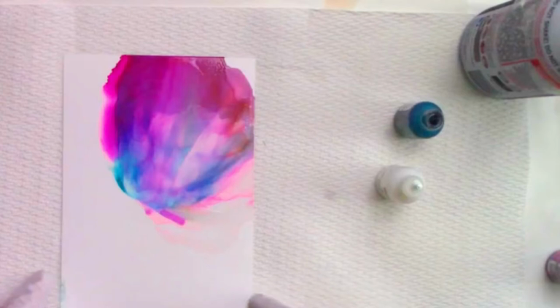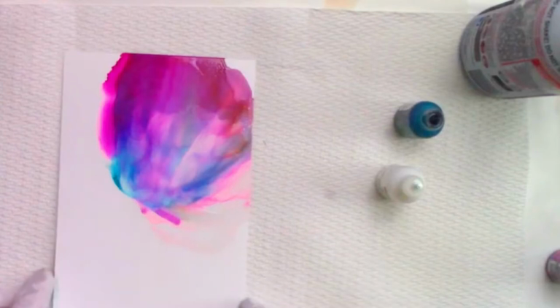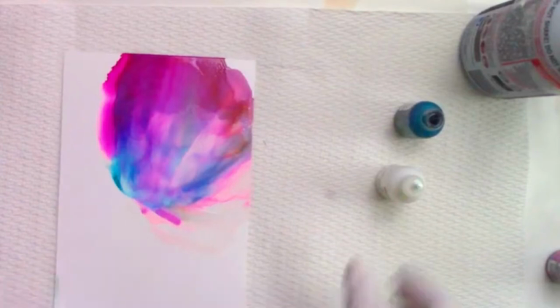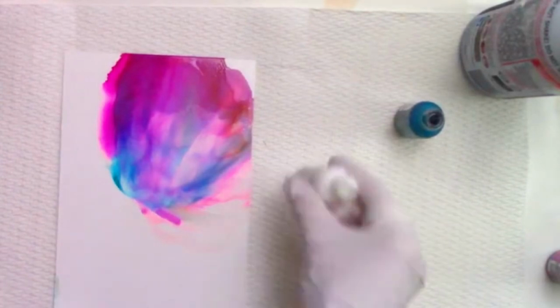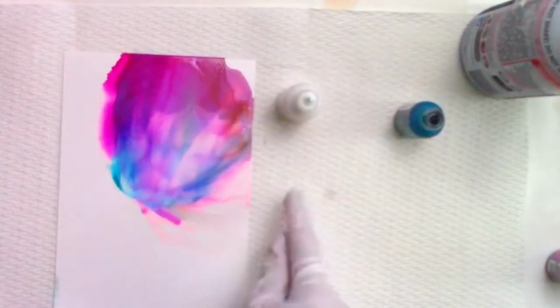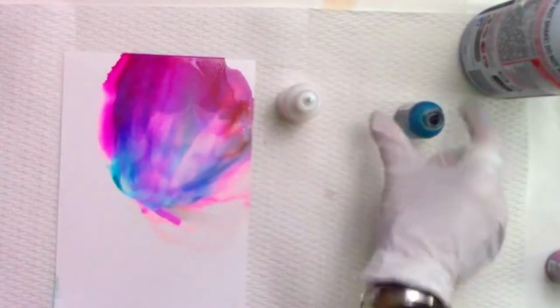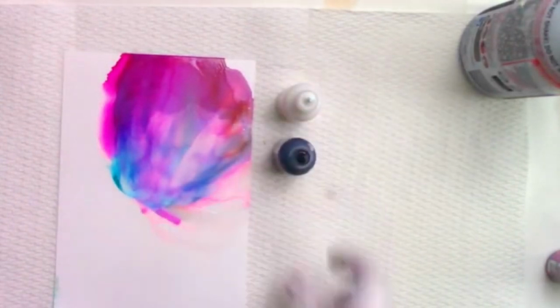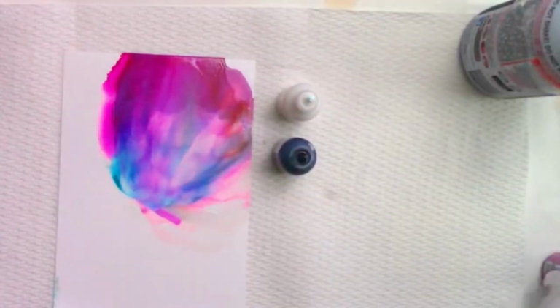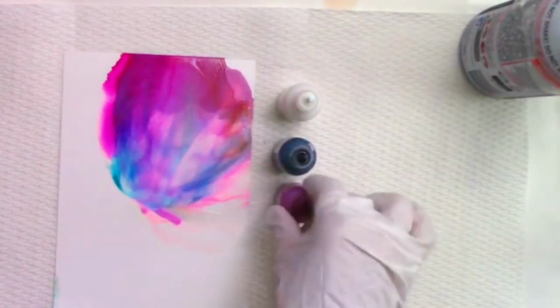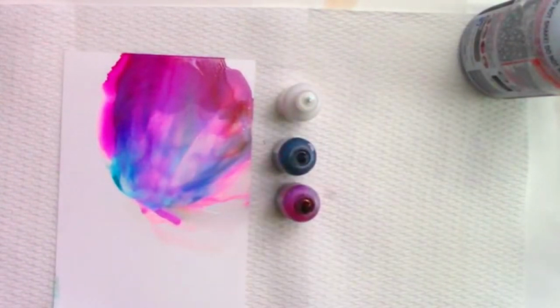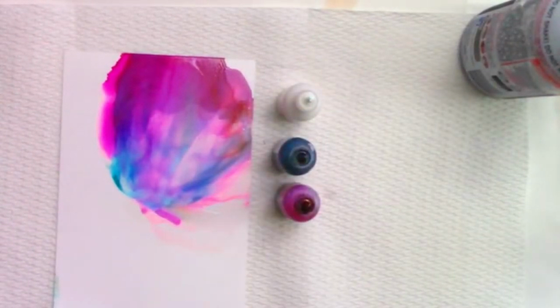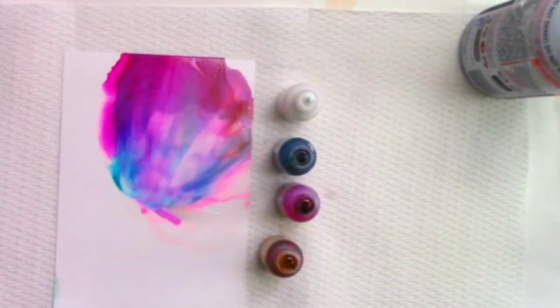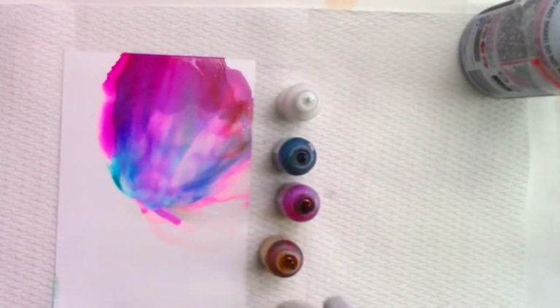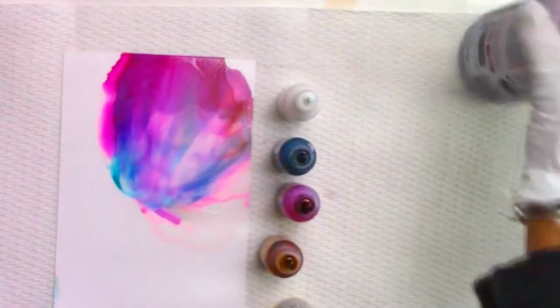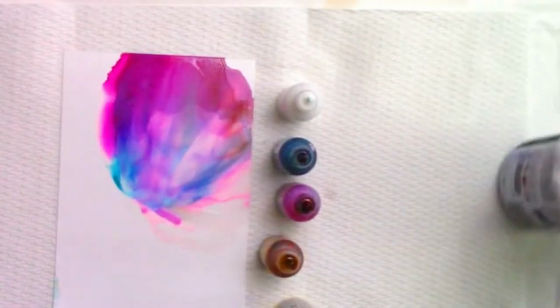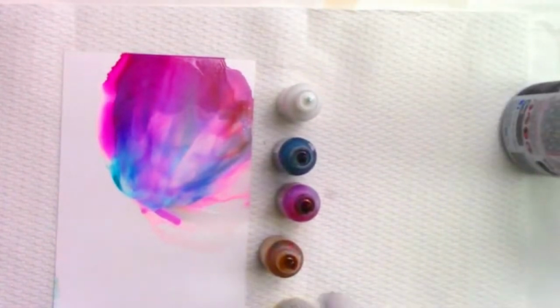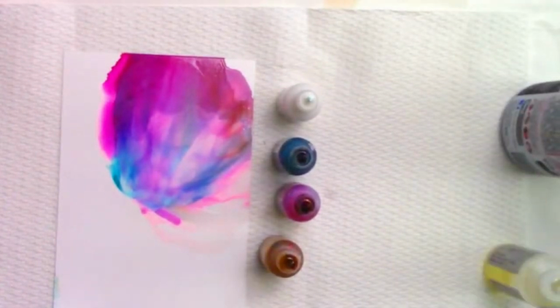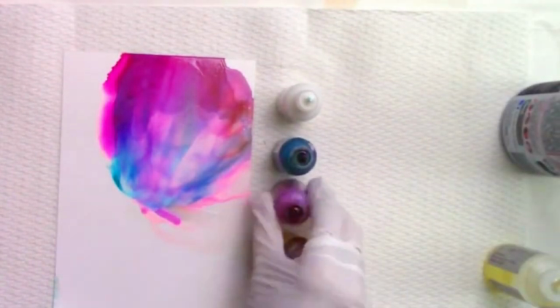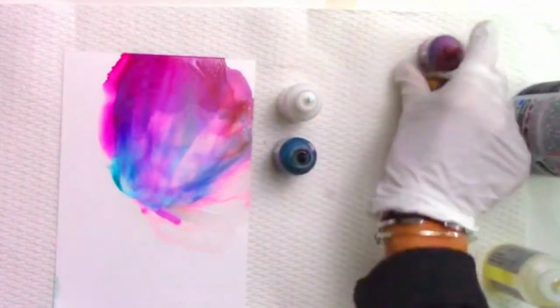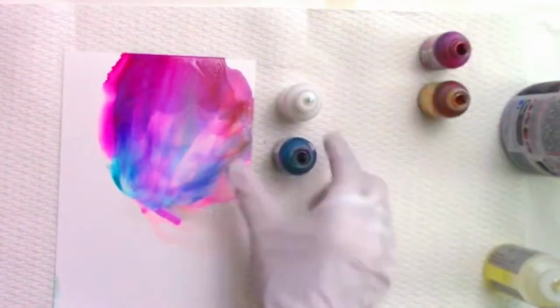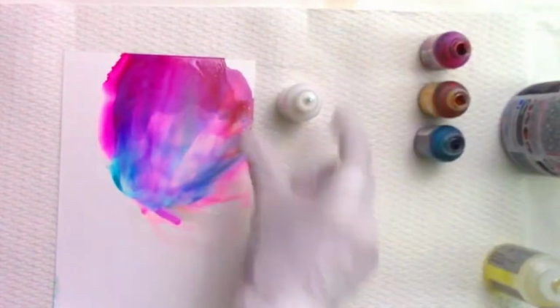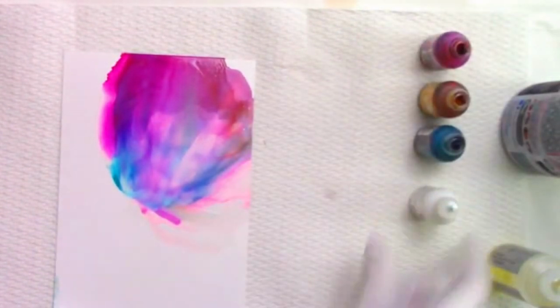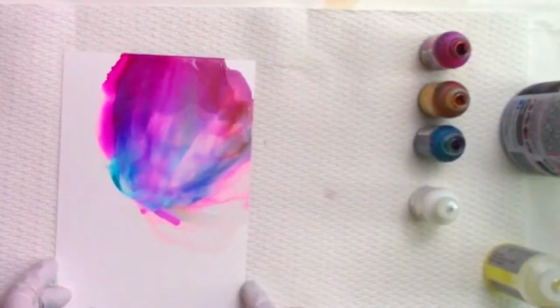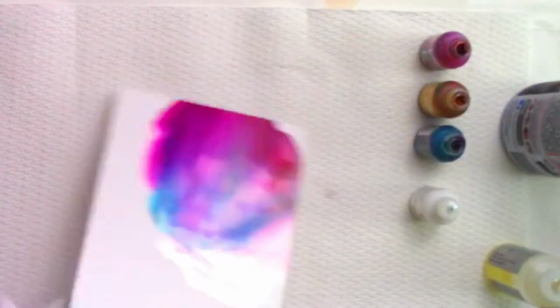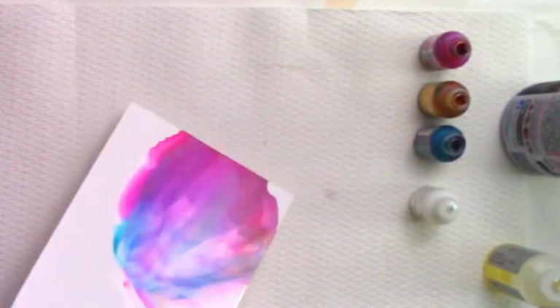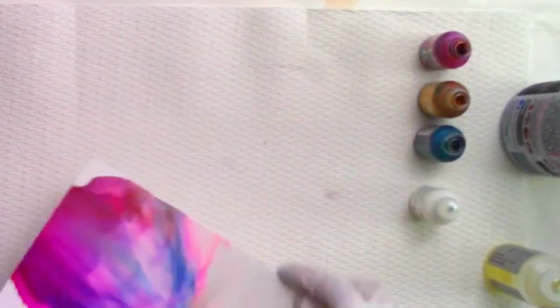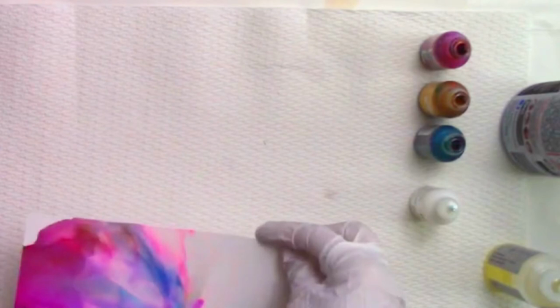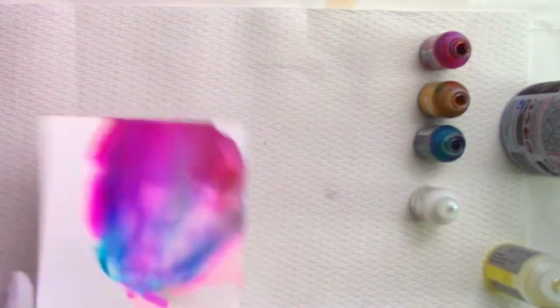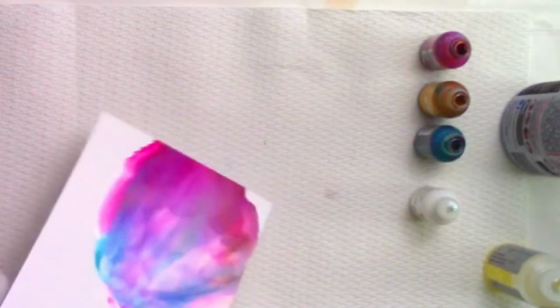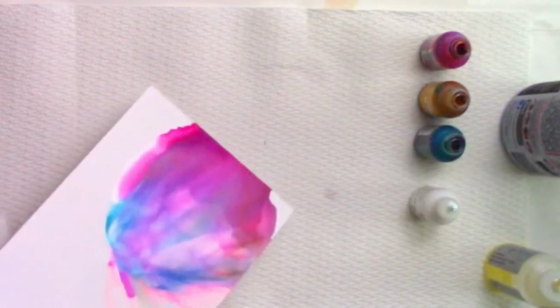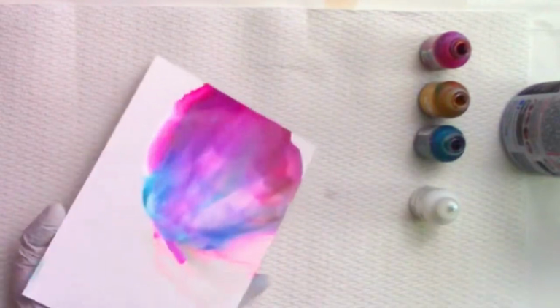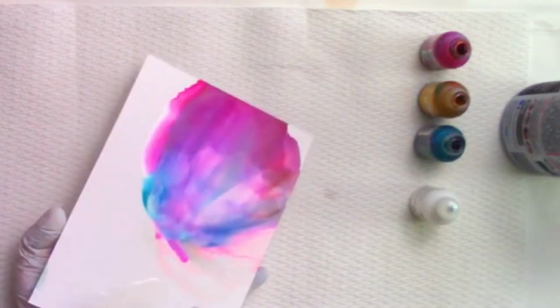Hey everyone, it's Alexis from Energy Motion Flow, the beauty of alcohol inks and beyond. Today in this short video, I'm going to show you the four colors that I used: wild plum, butterscotch, stream, and snow cap.